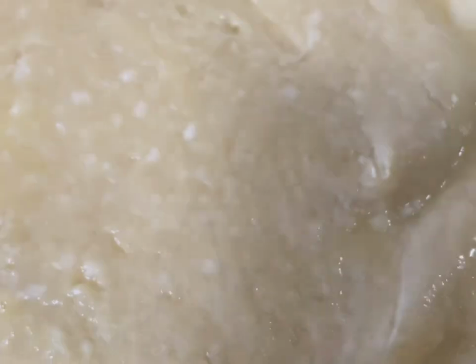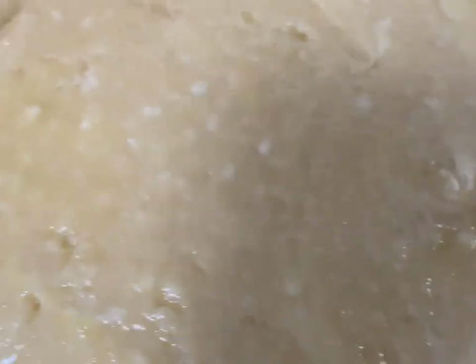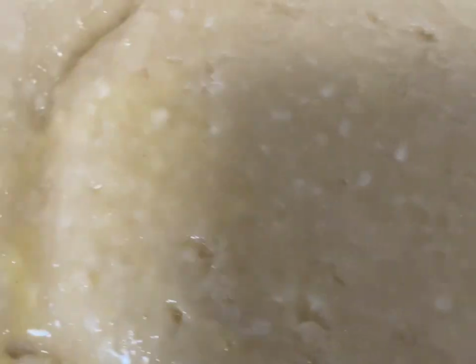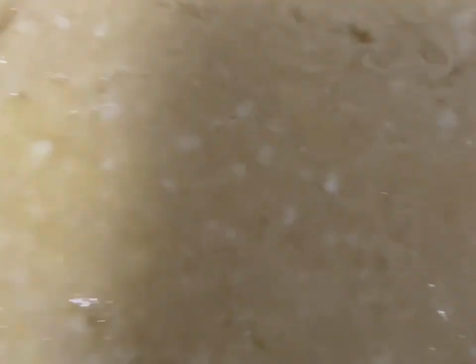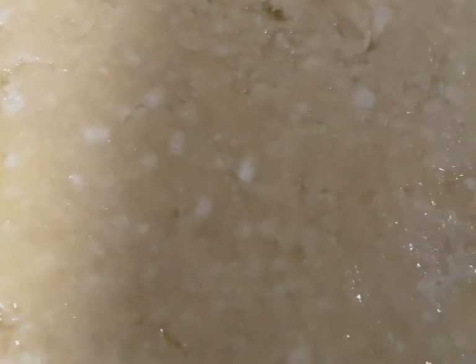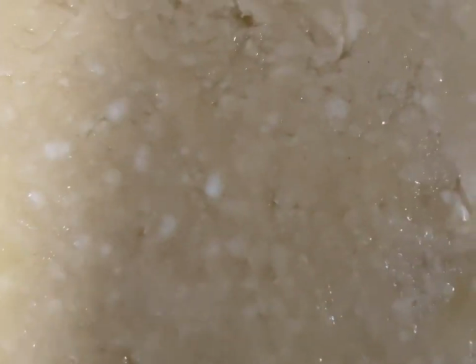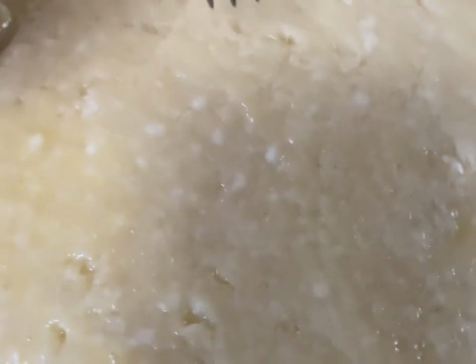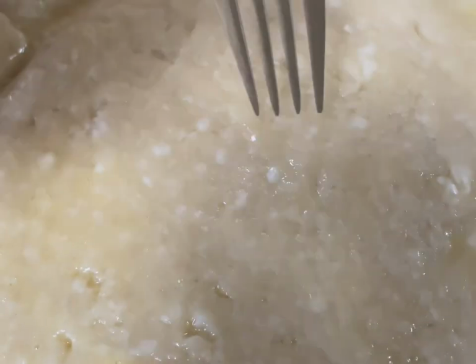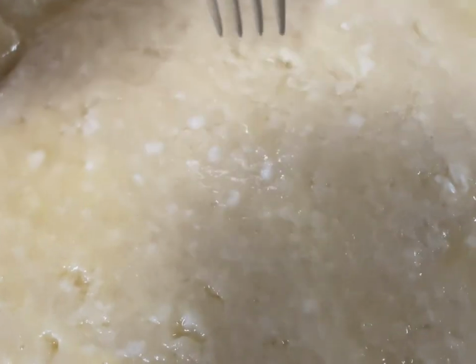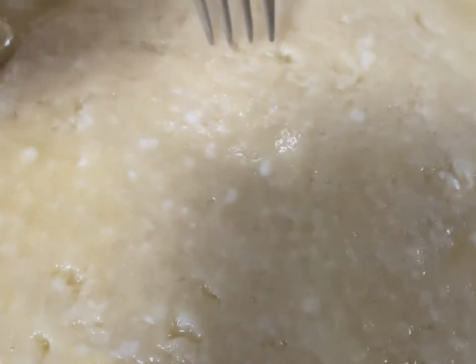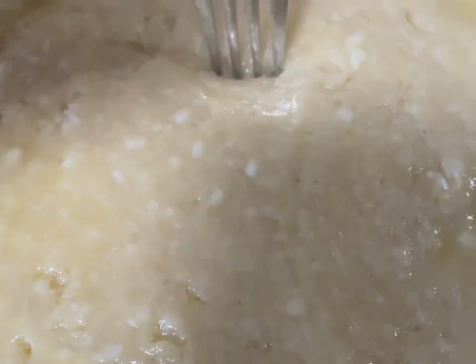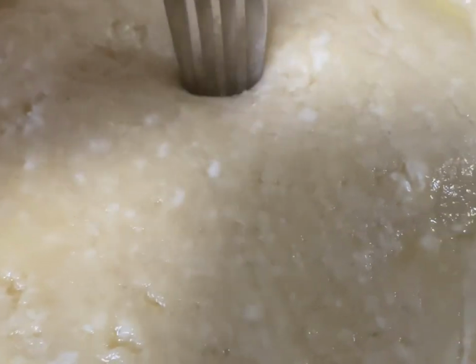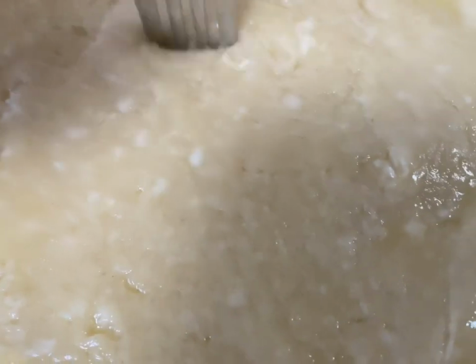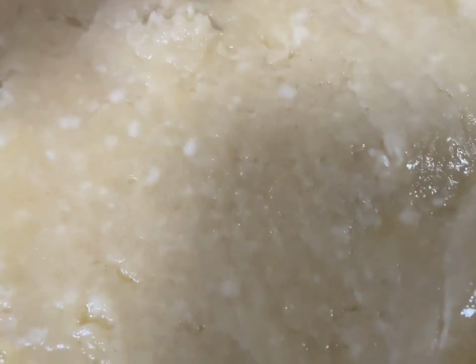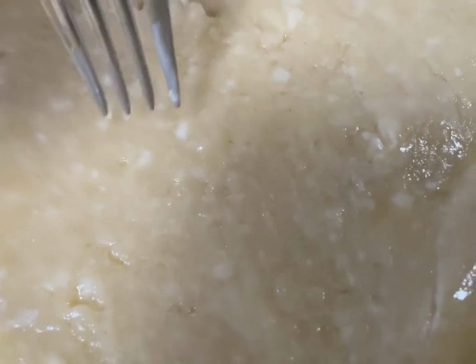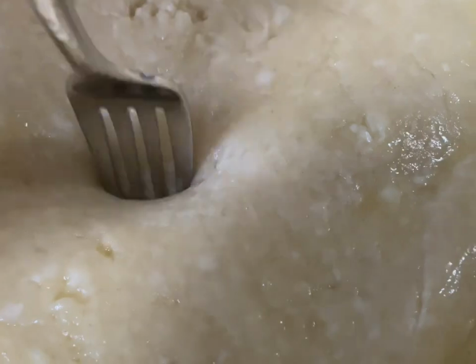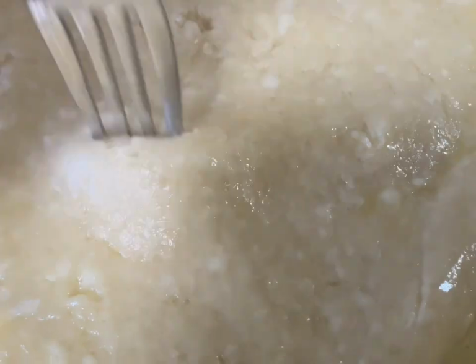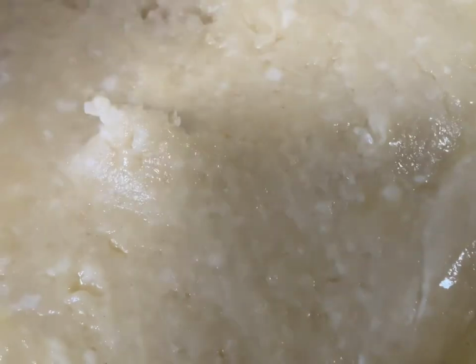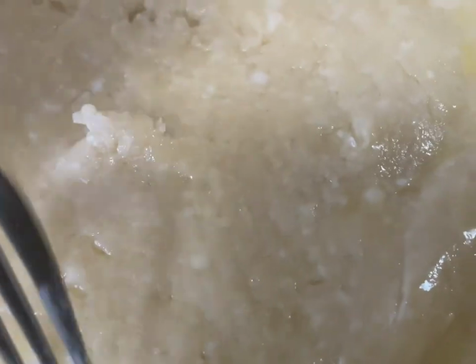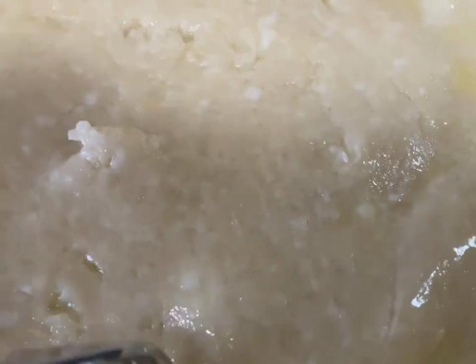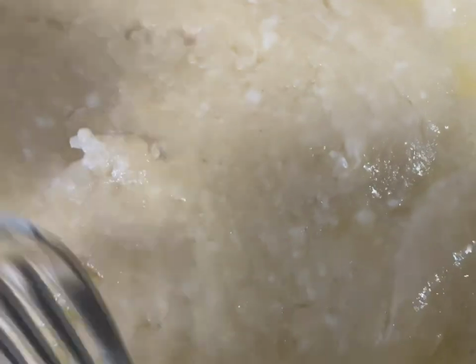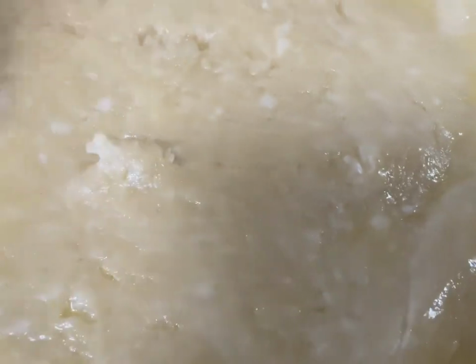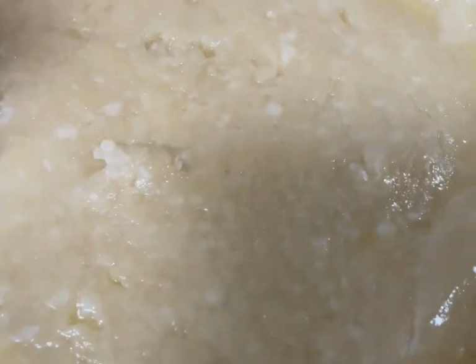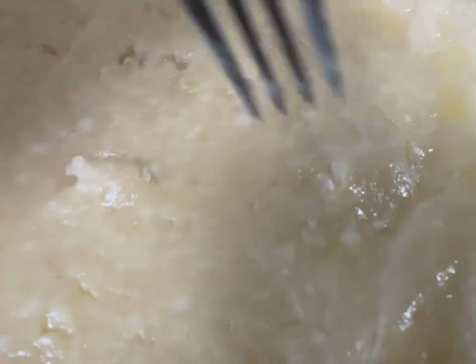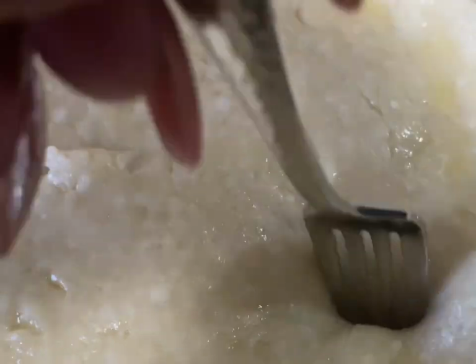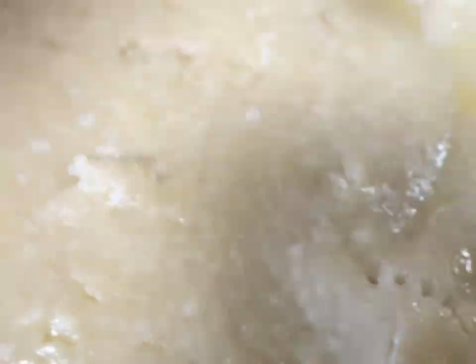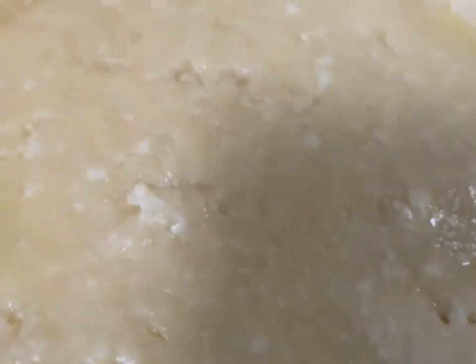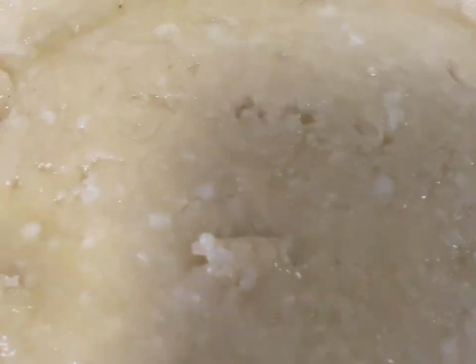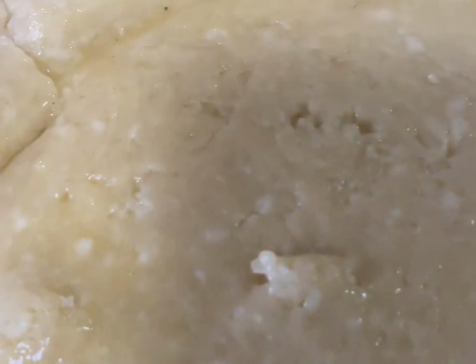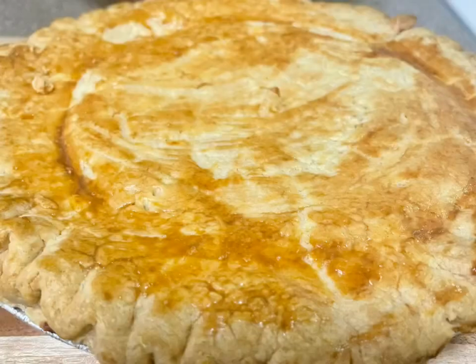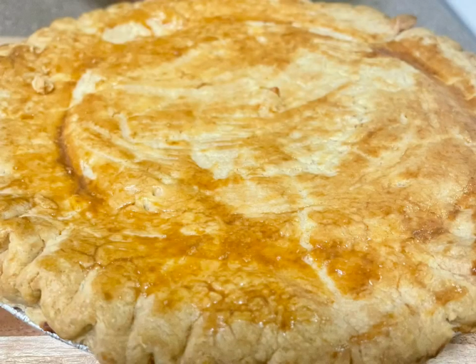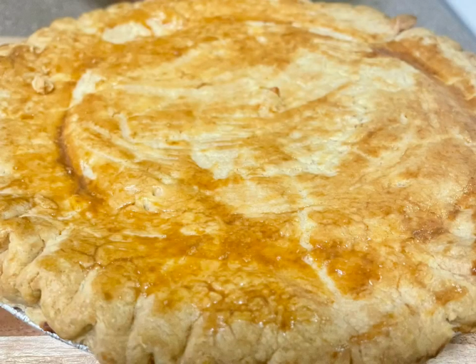You want to put this in the oven on 350, and you want to let it cook for about 45 minutes to an hour, depending on the temperature of your oven.